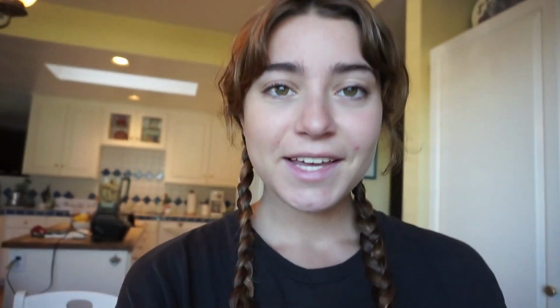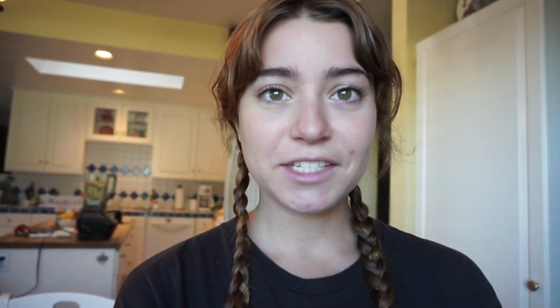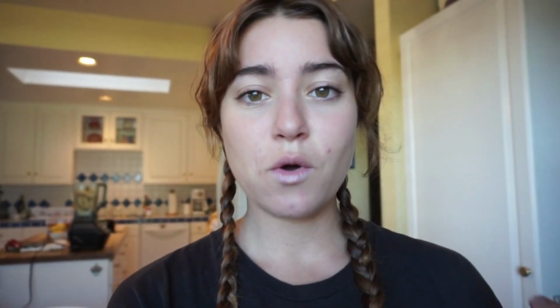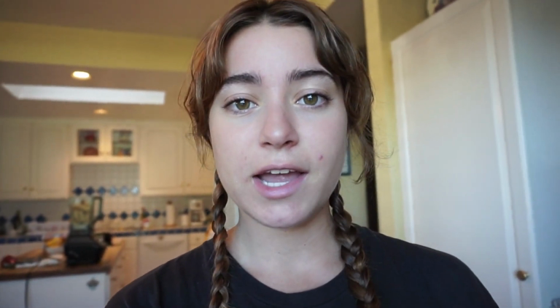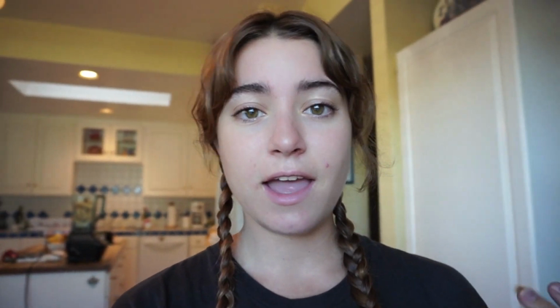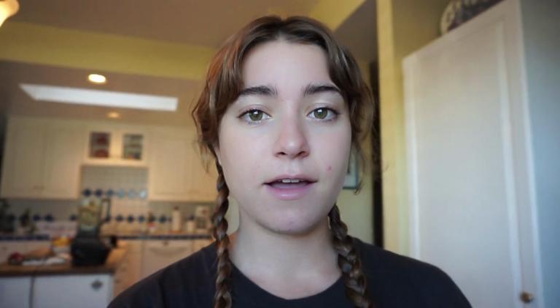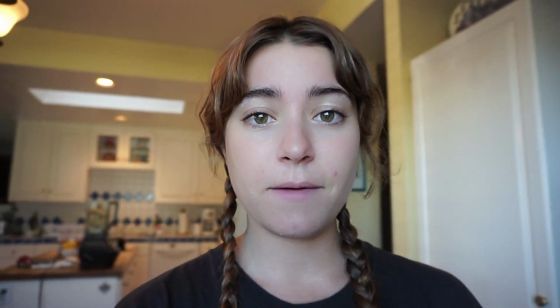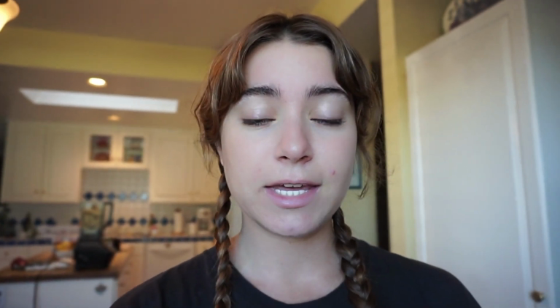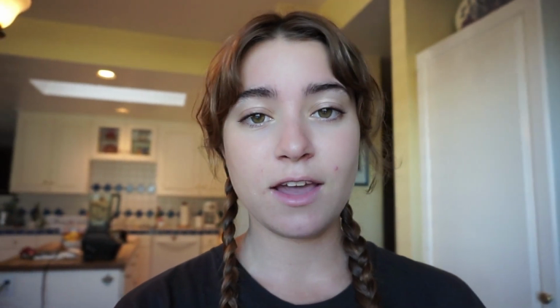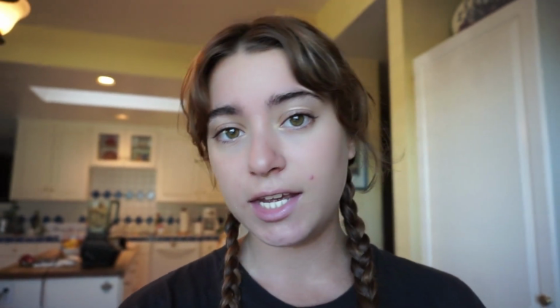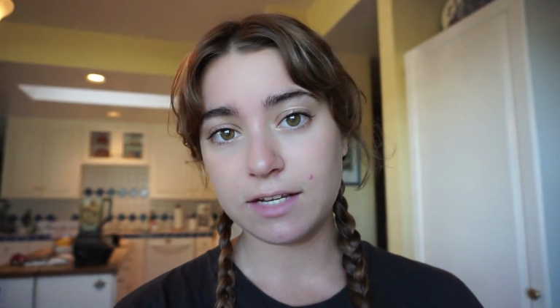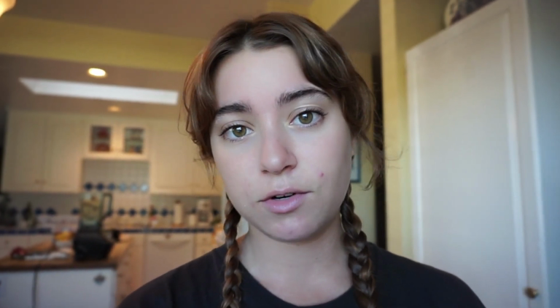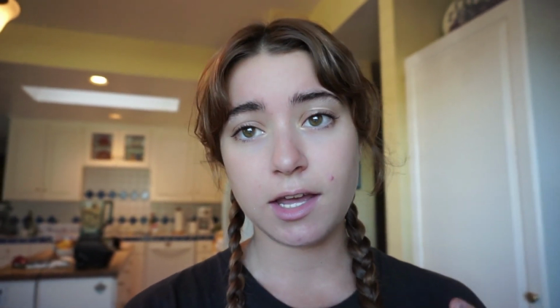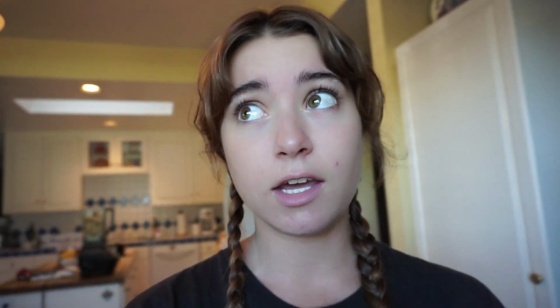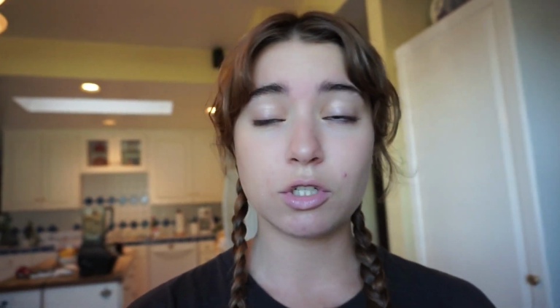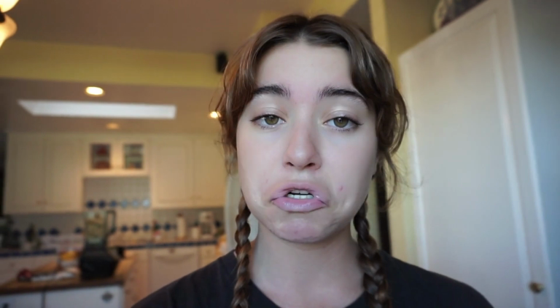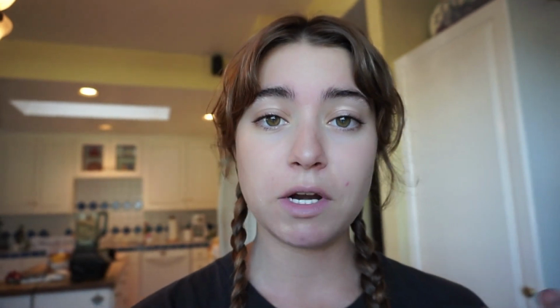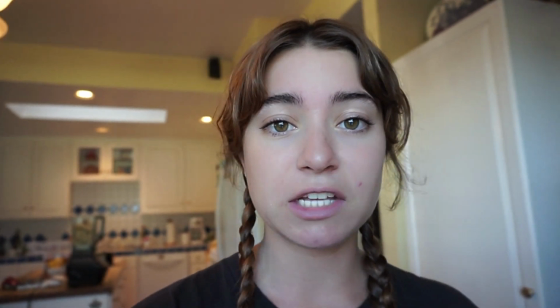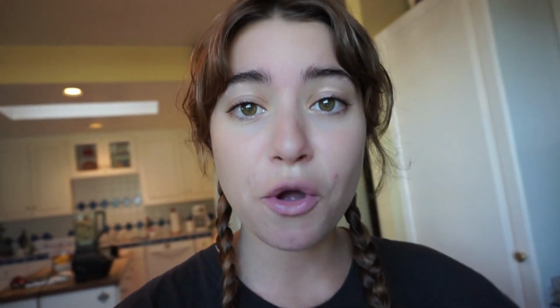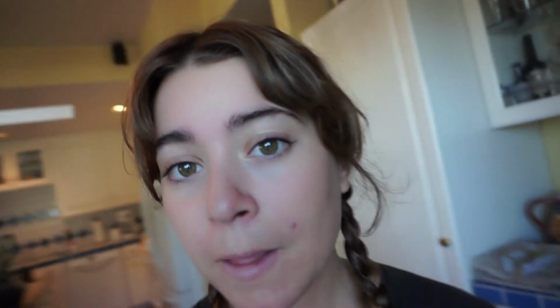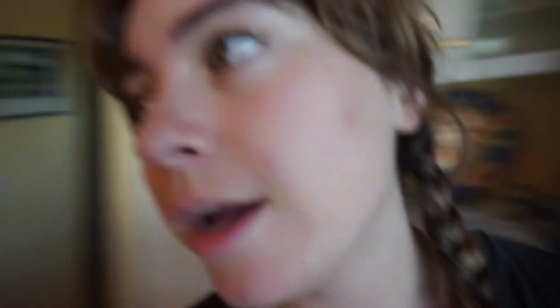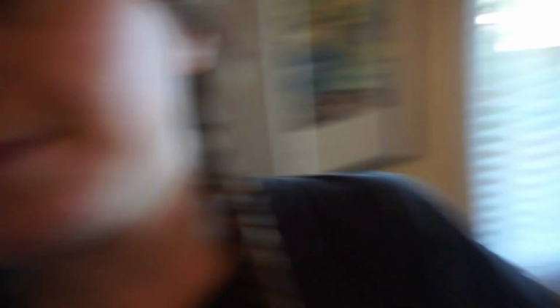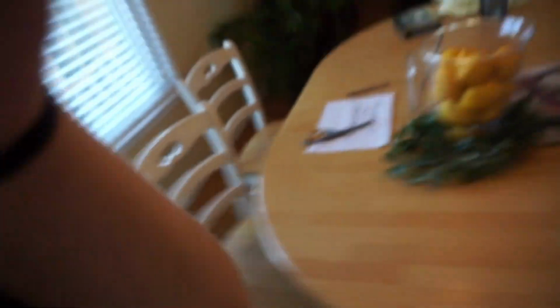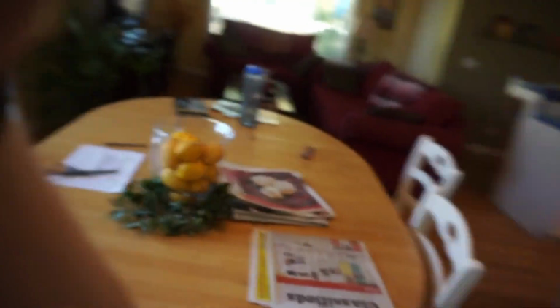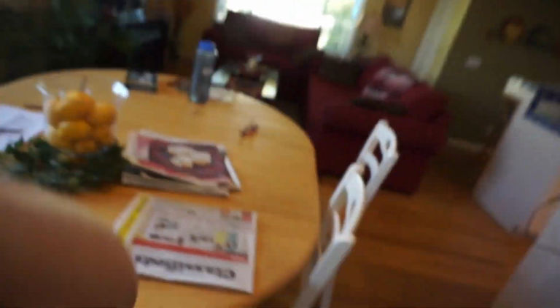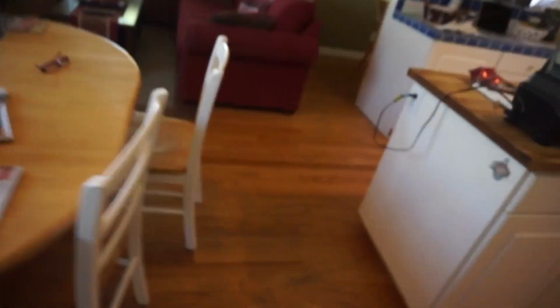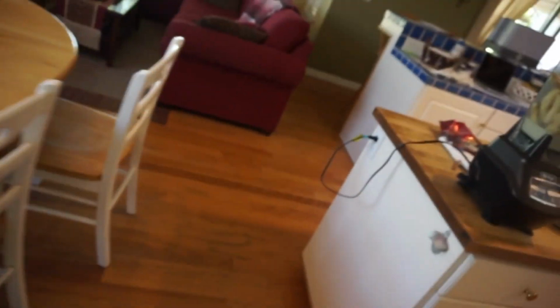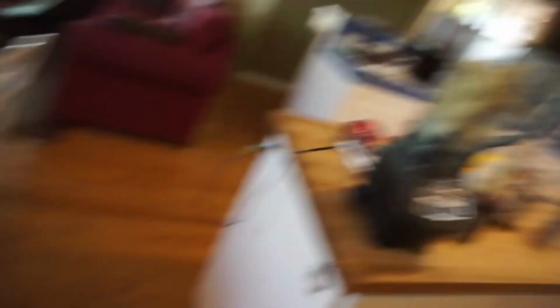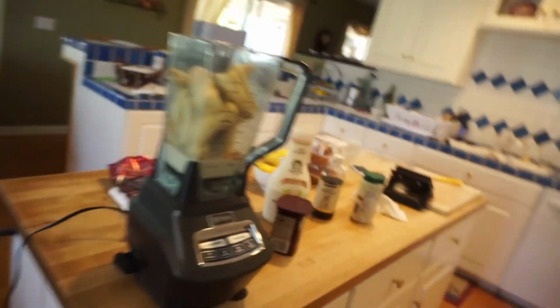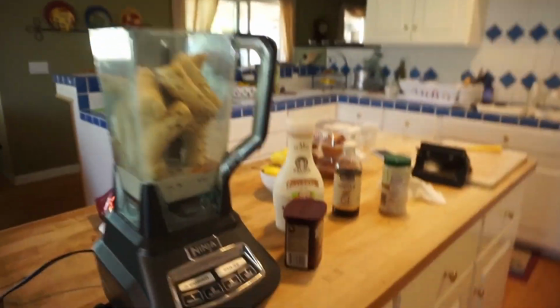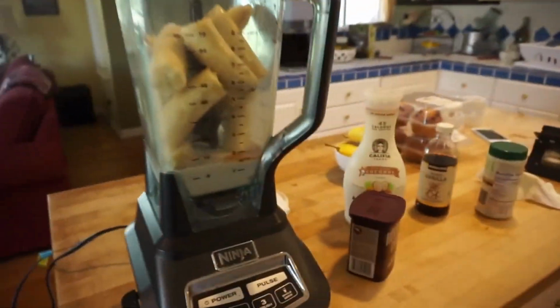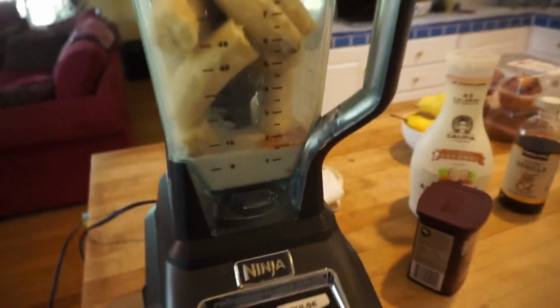Hey guys, so I am making a 'what I eat in a day' video today and I'm just gonna show you what I'm eating. Right now I'm making breakfast, I already have my liter of water — you know, the usual.